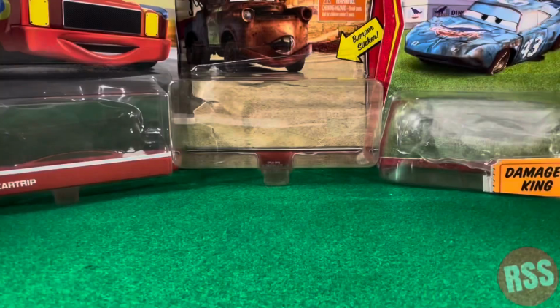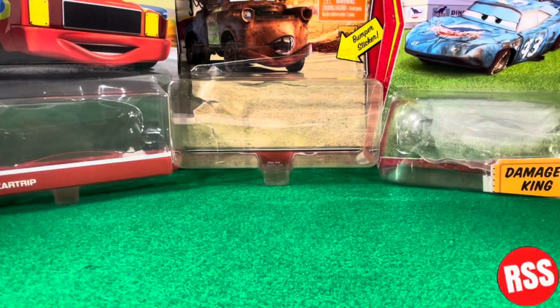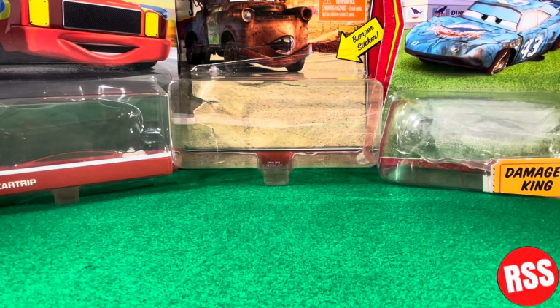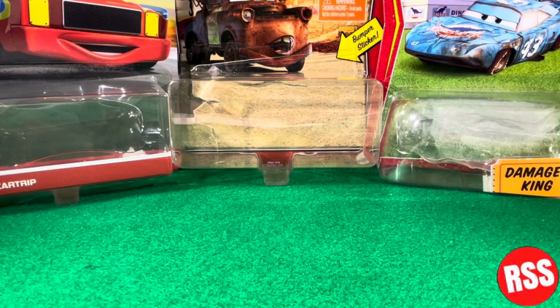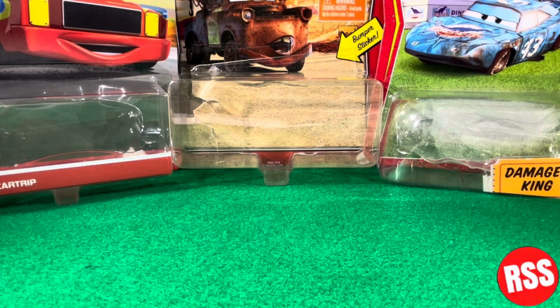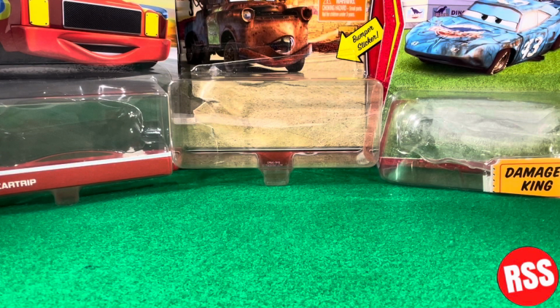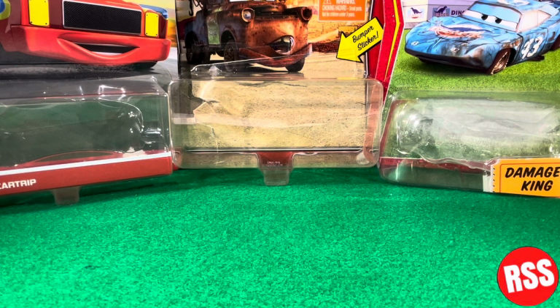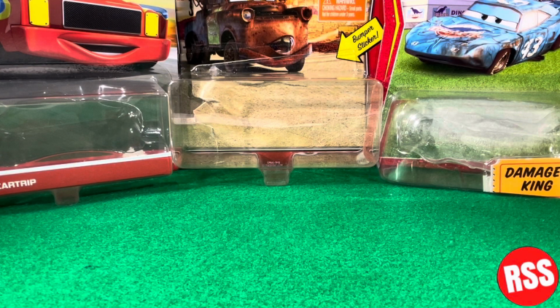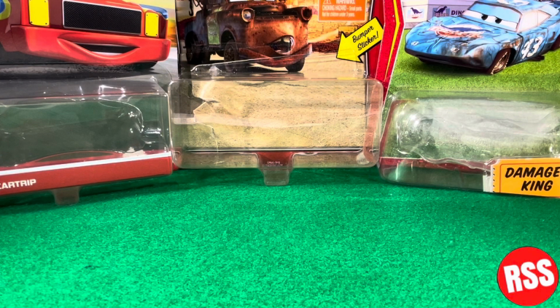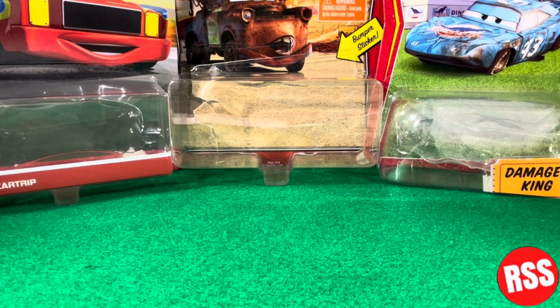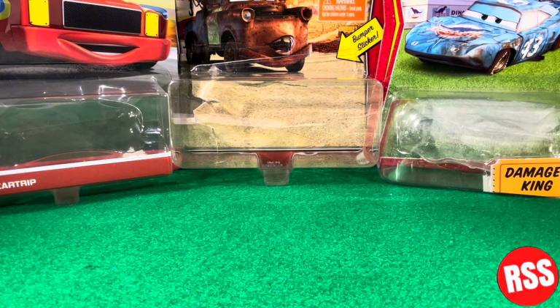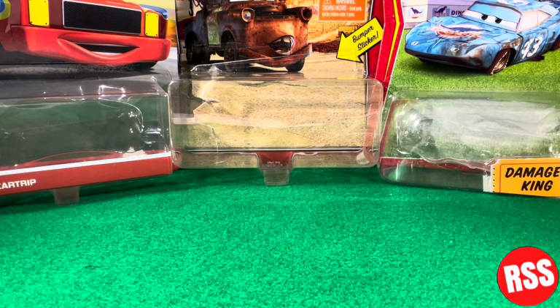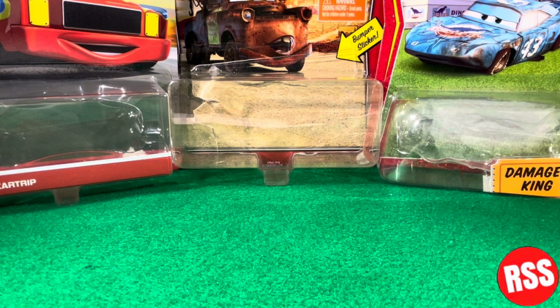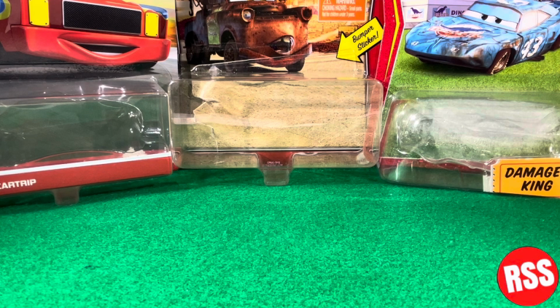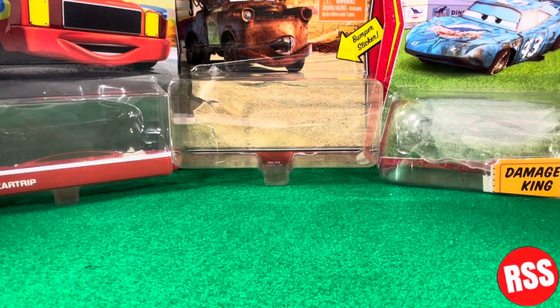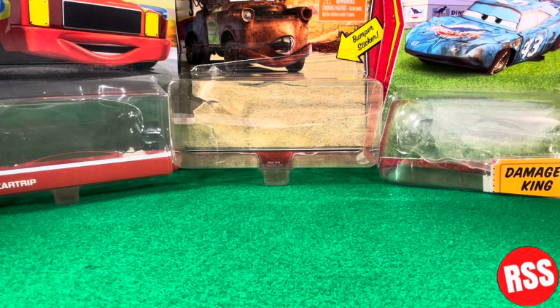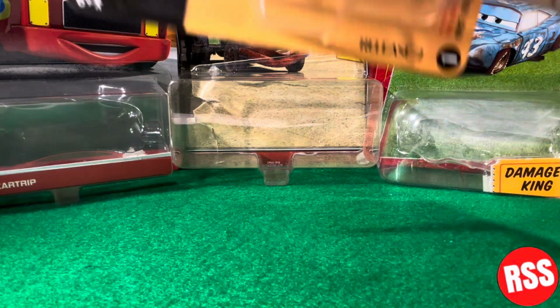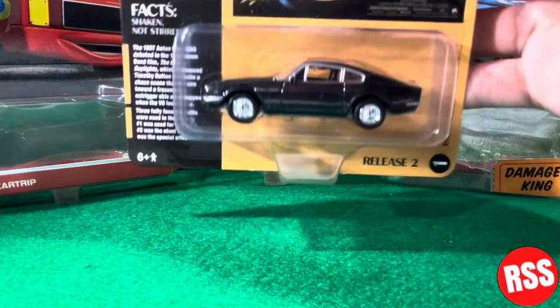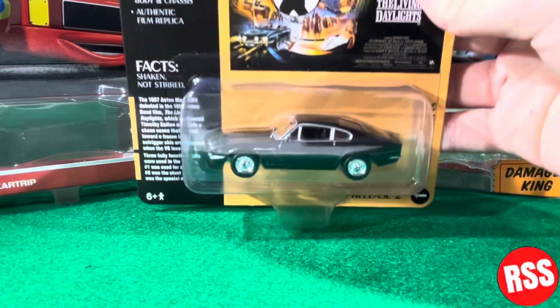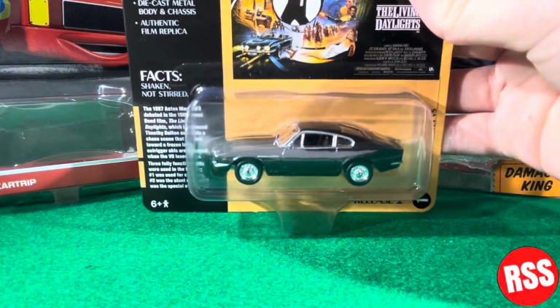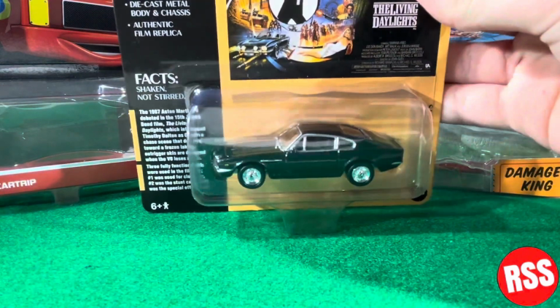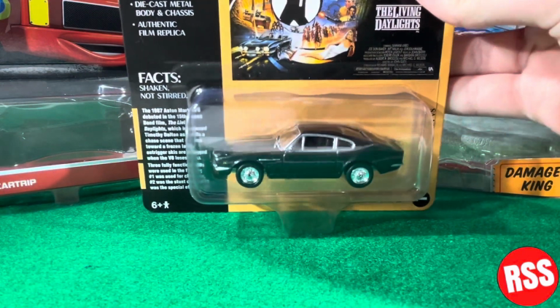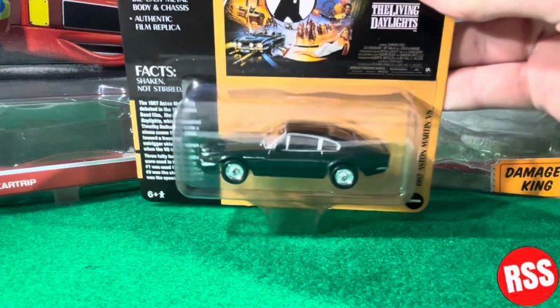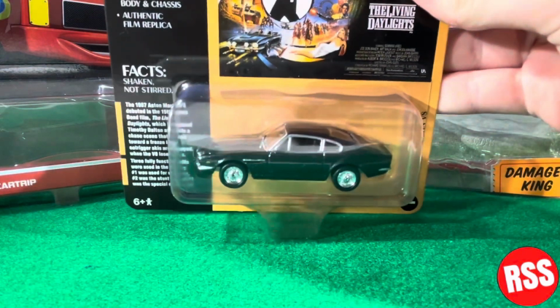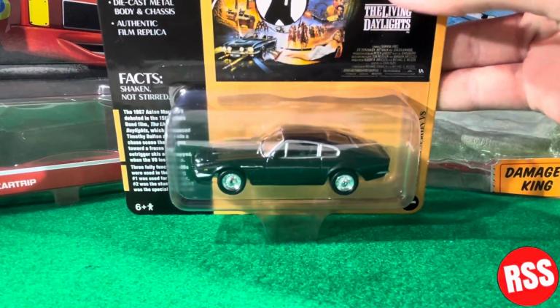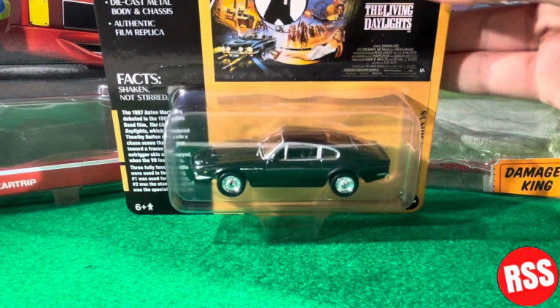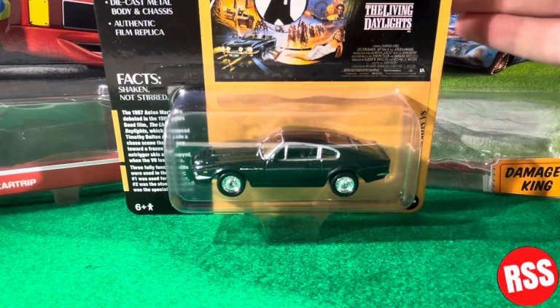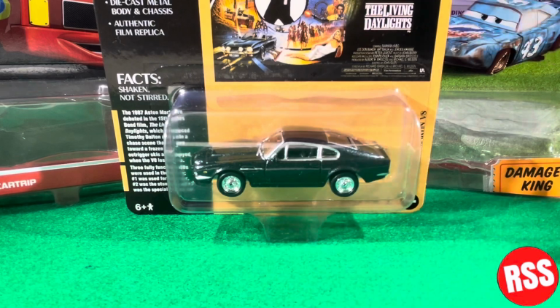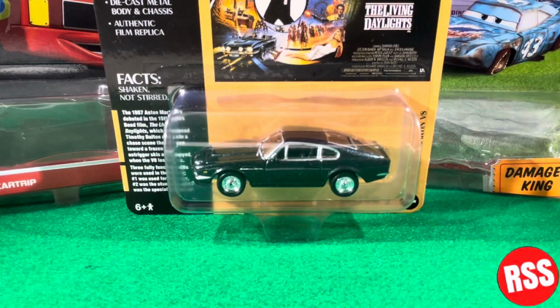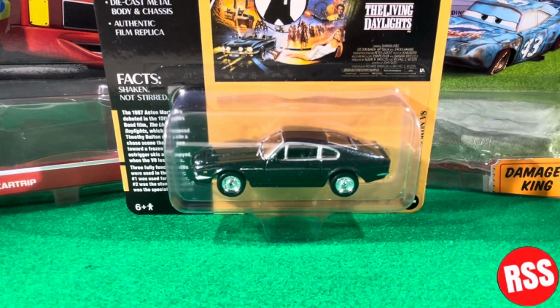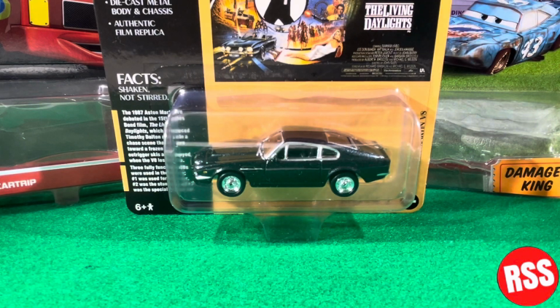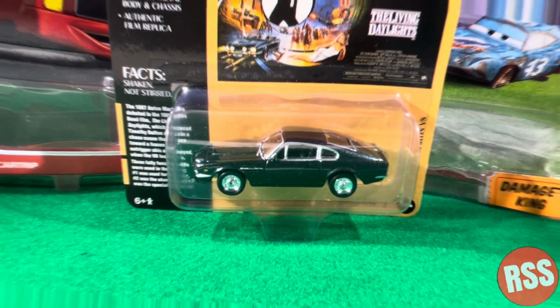Hey guys, what's up, welcome back to another video on the channel. In today's video we're going to be taking a look at Johnny Lightning's 007, or James Bond, The Living Daylights 1987 Aston Martin V8. So let's get right into the video.